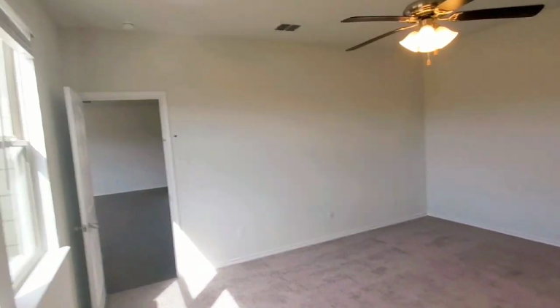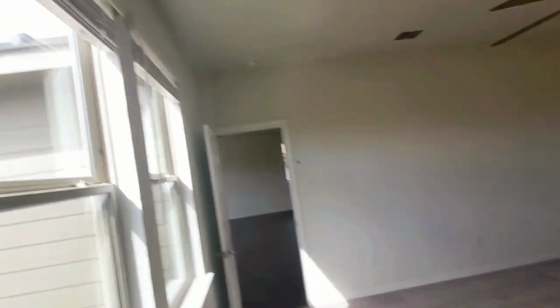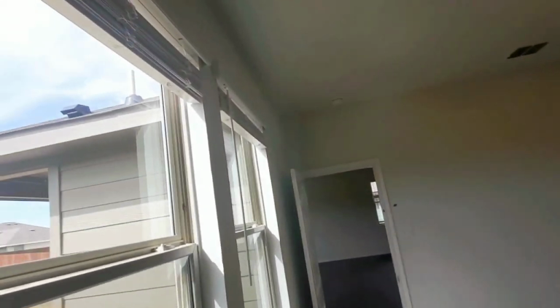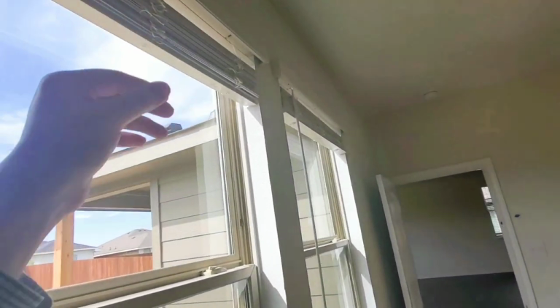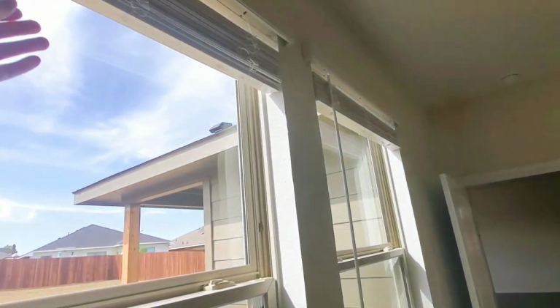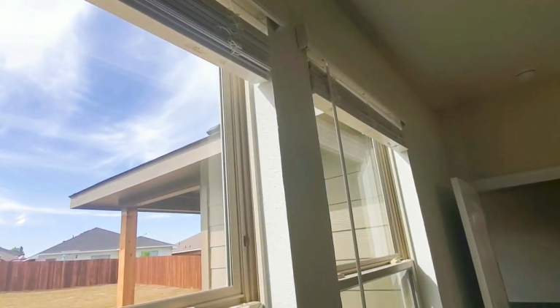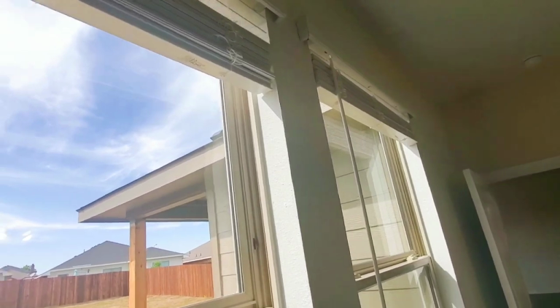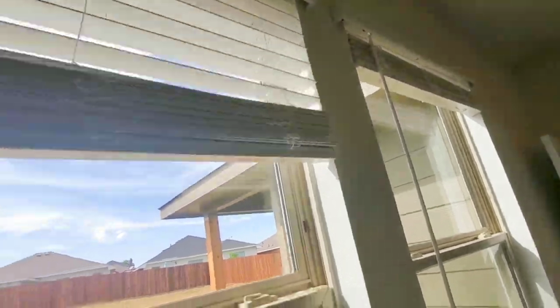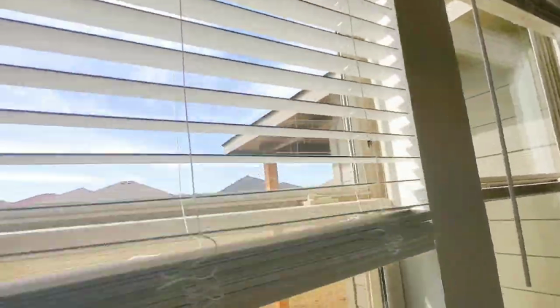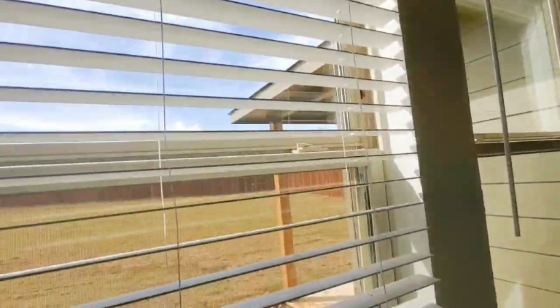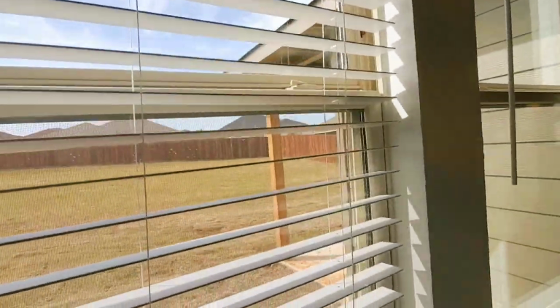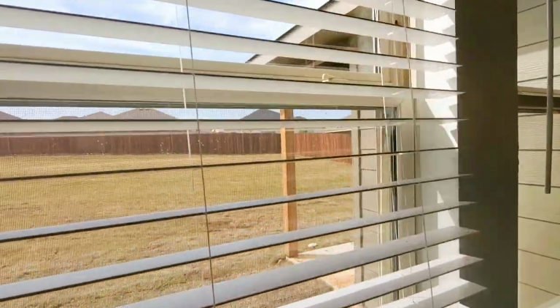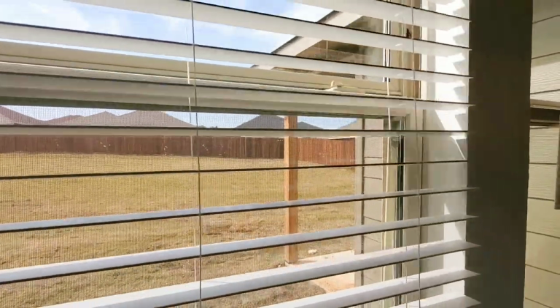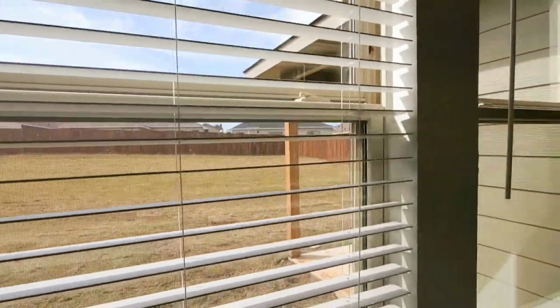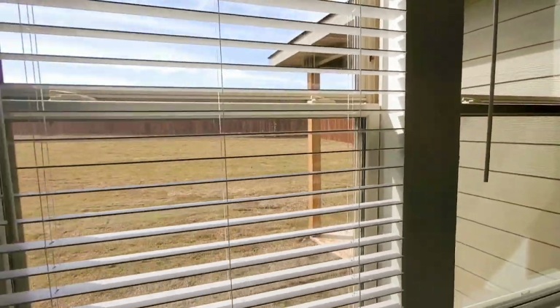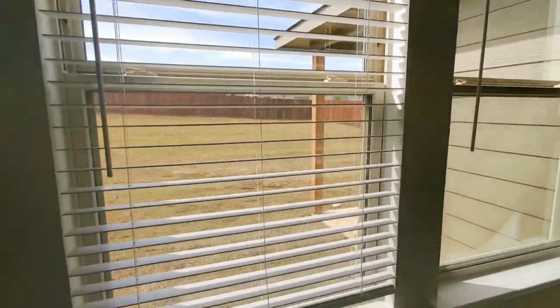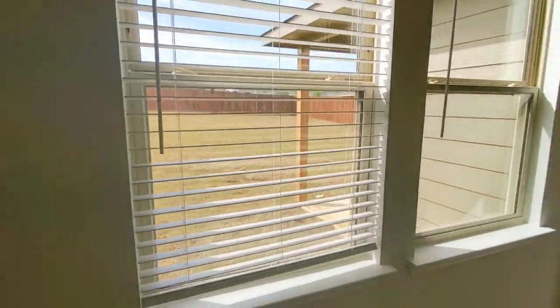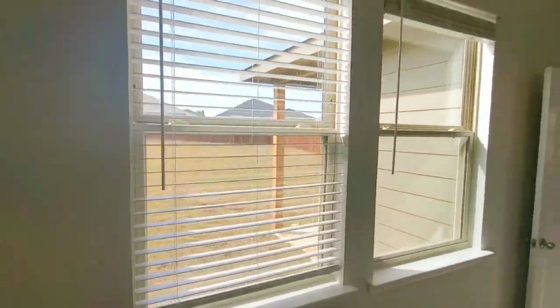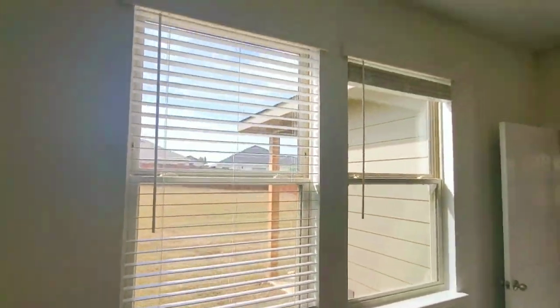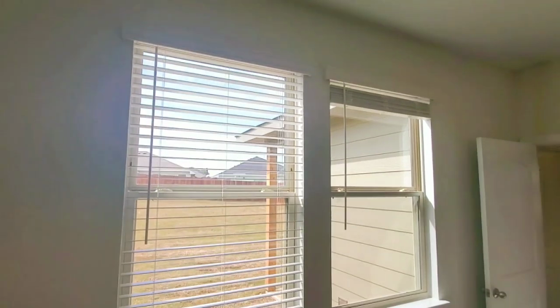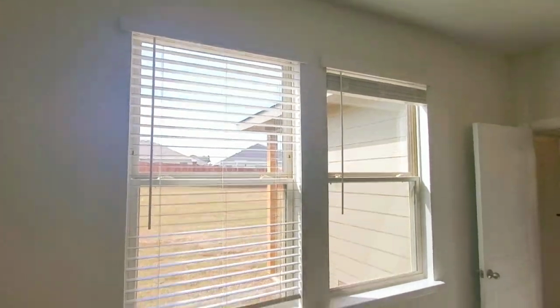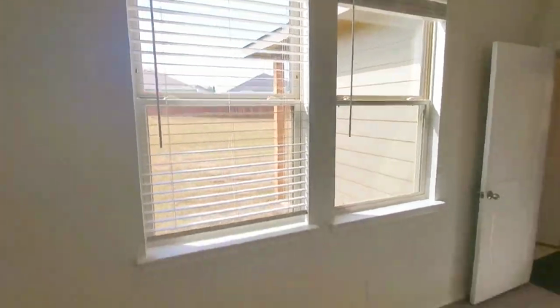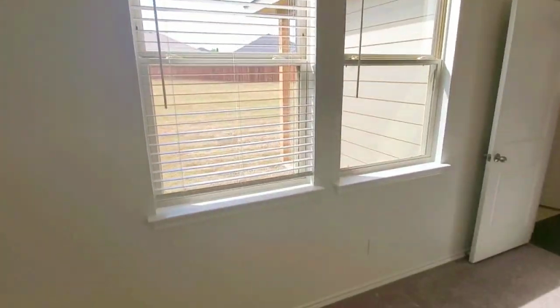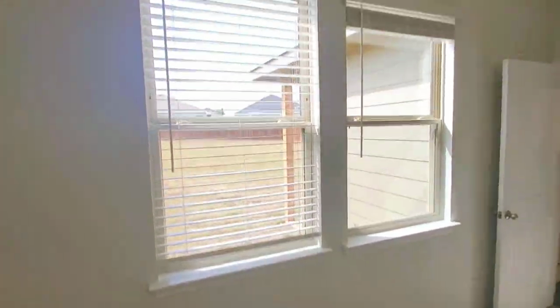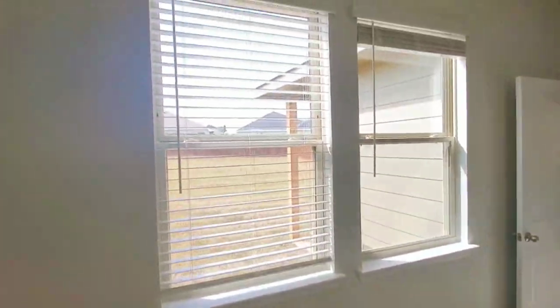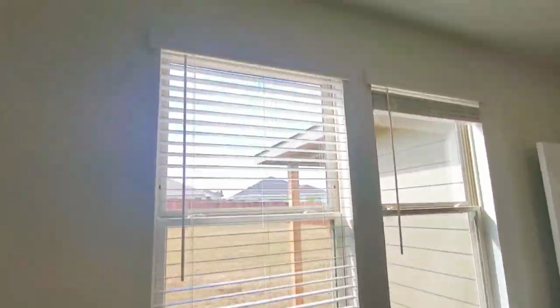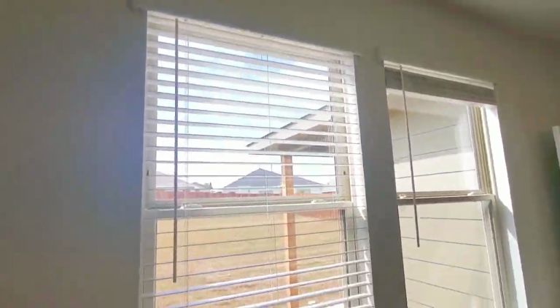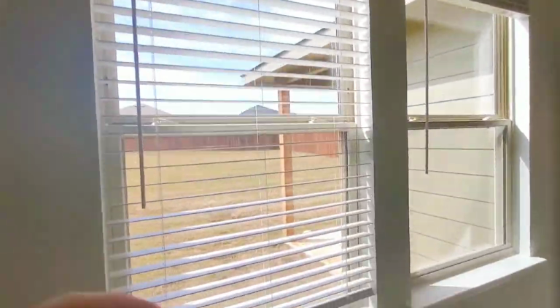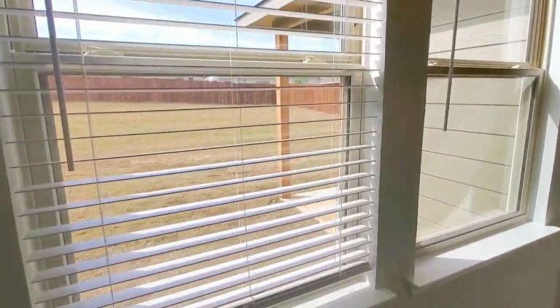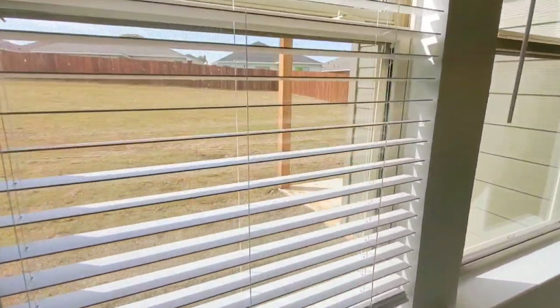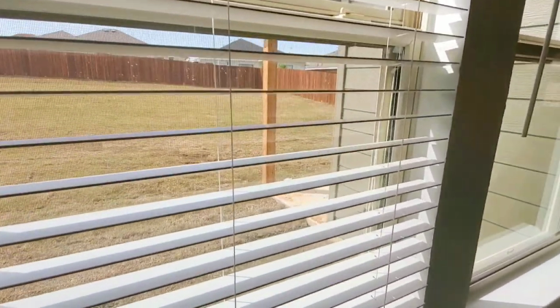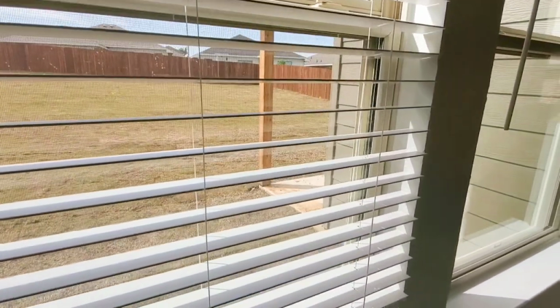All the window blinds are also included, and they're the new ones without strings — so you just pull them down or push them up wherever you want, and they just stop.